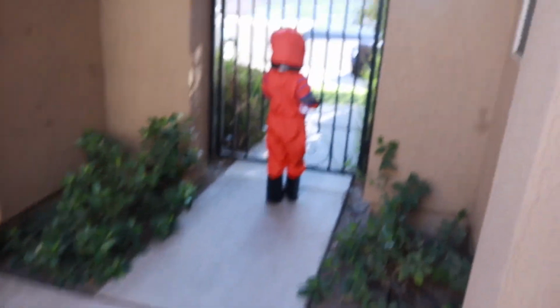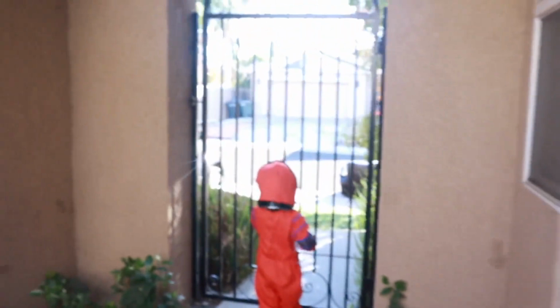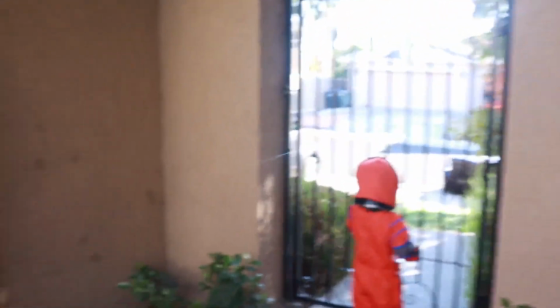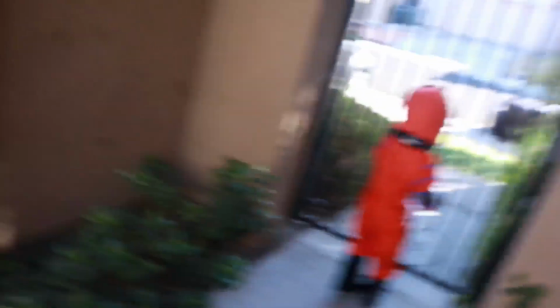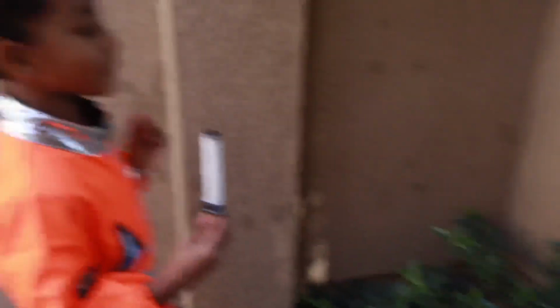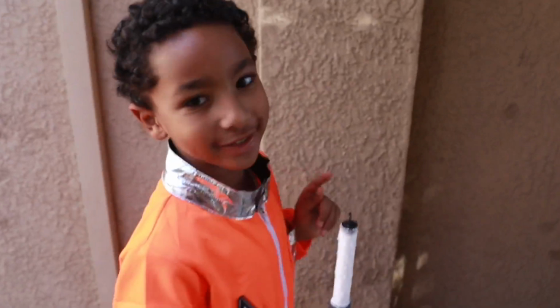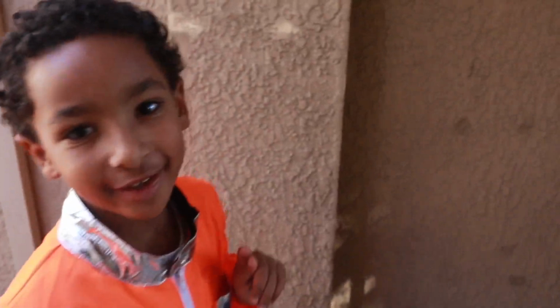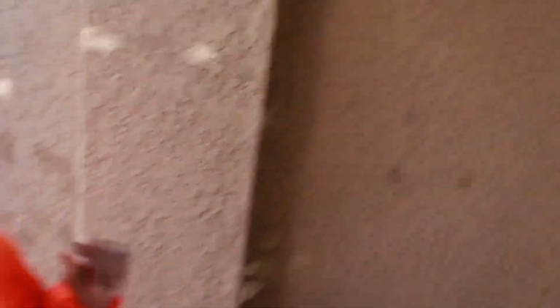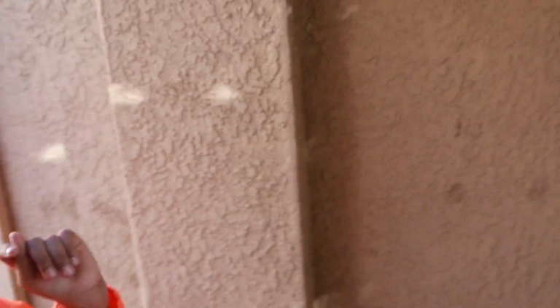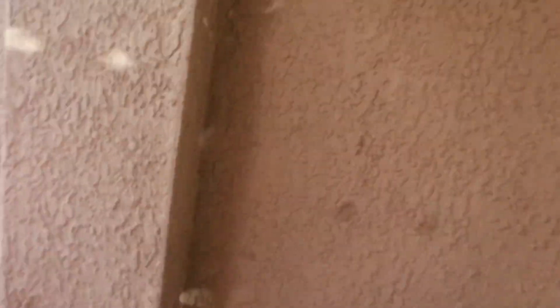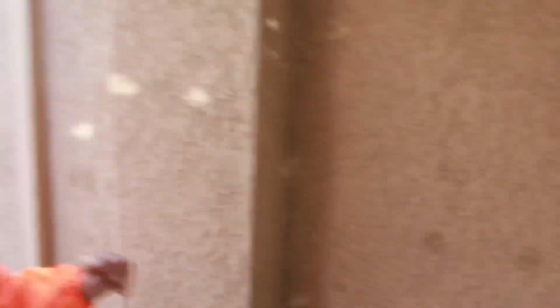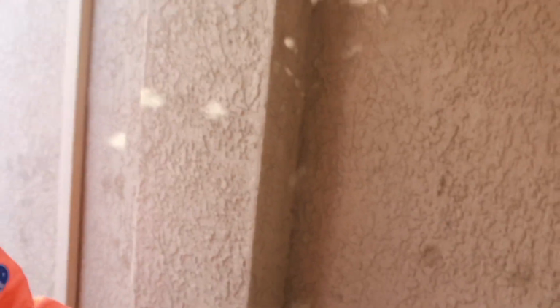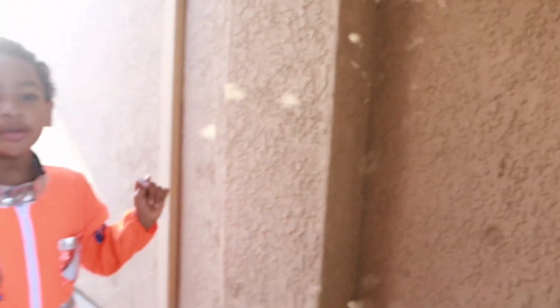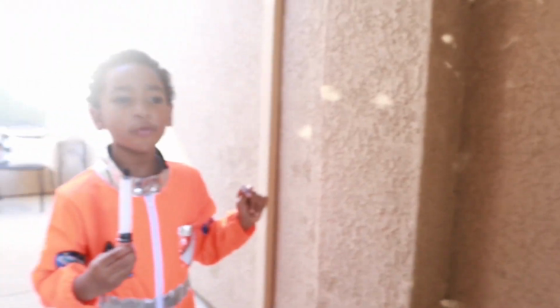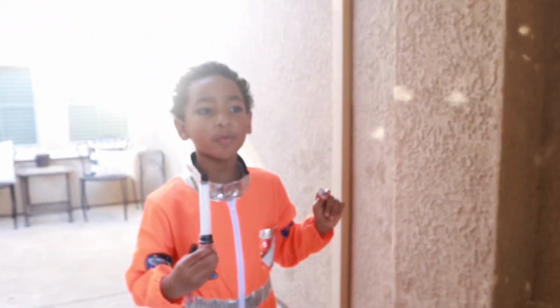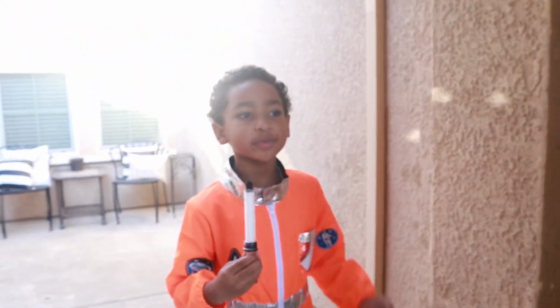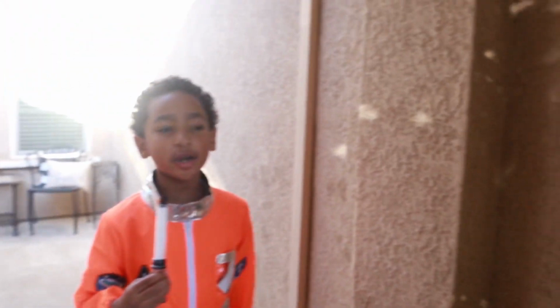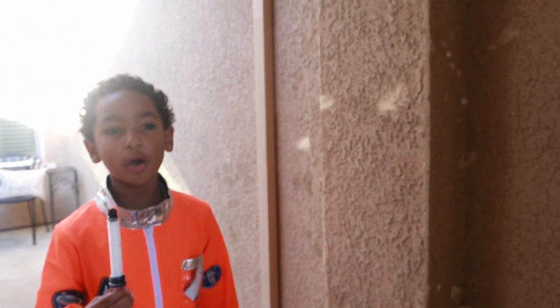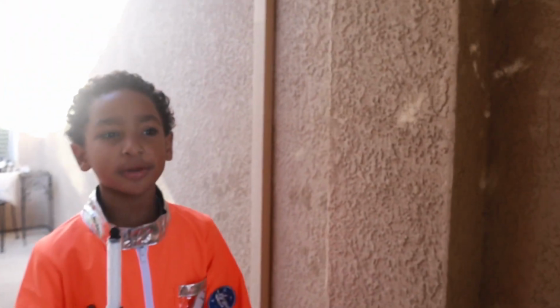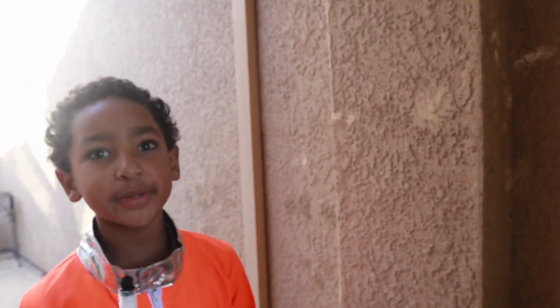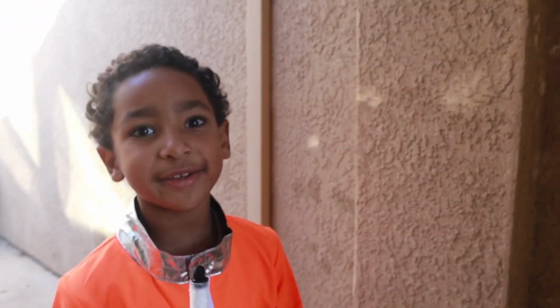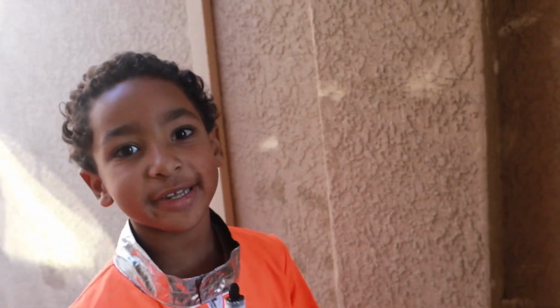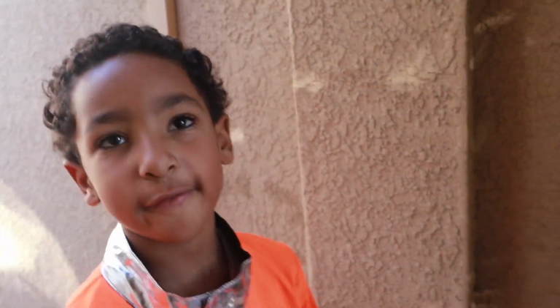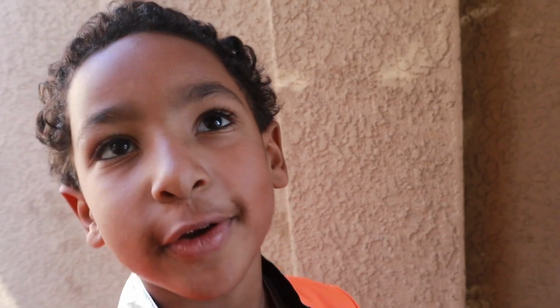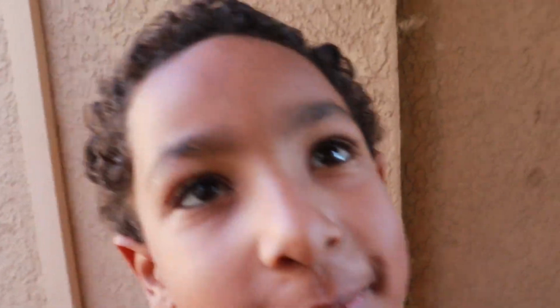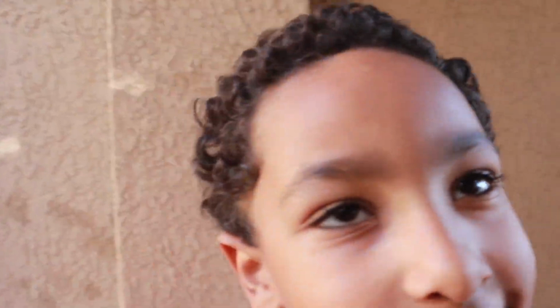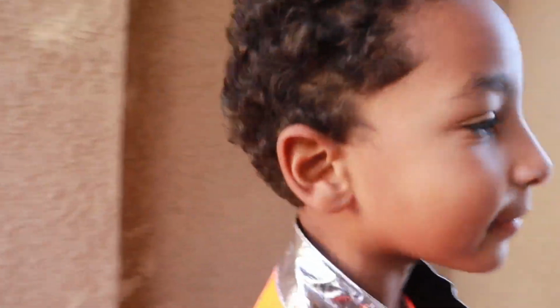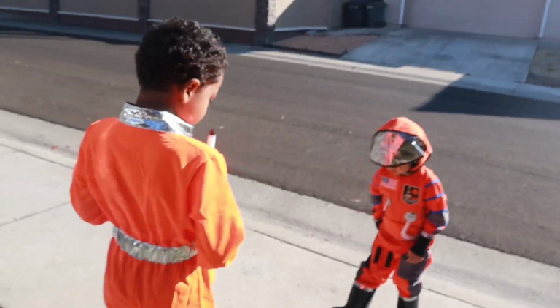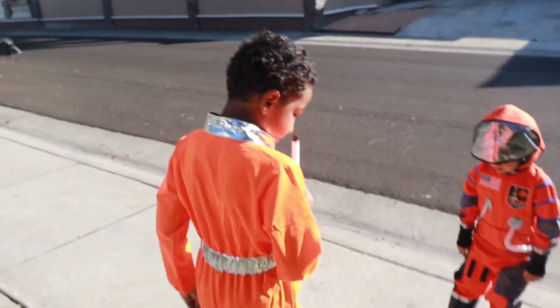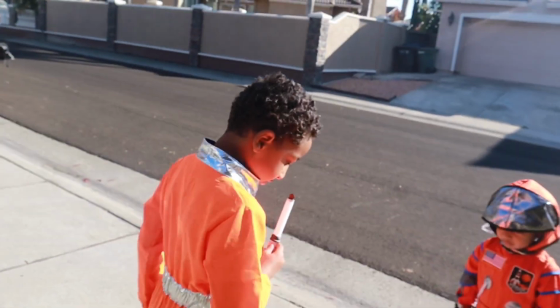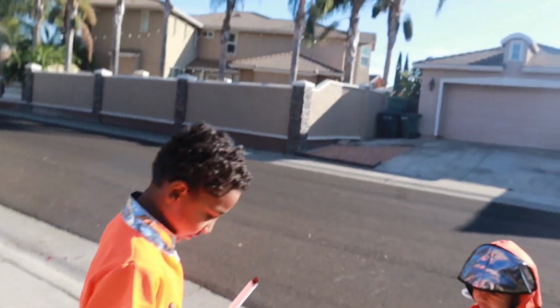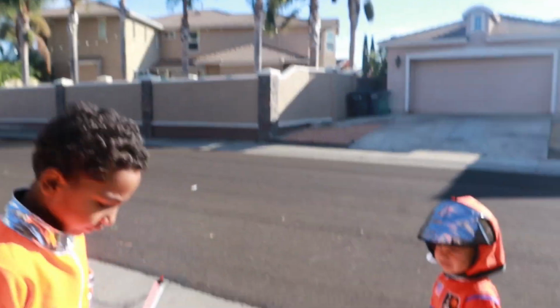This is gonna be so good. In three or four weeks, we're gonna post a music video. Our first one. Okay.